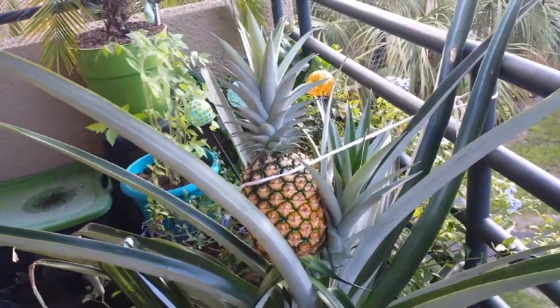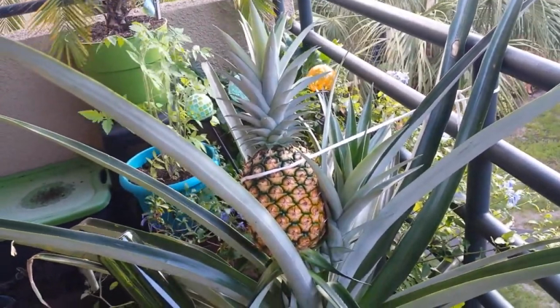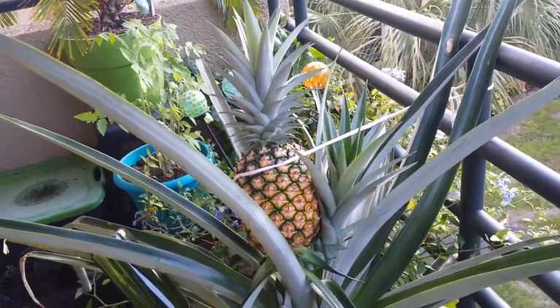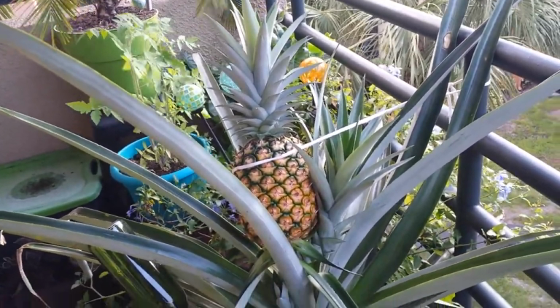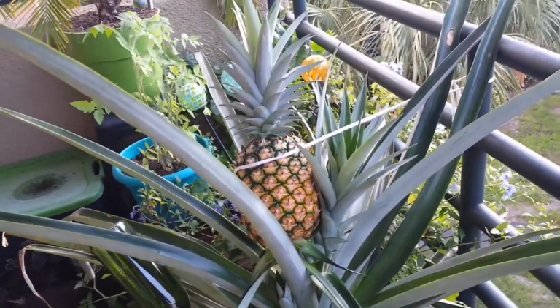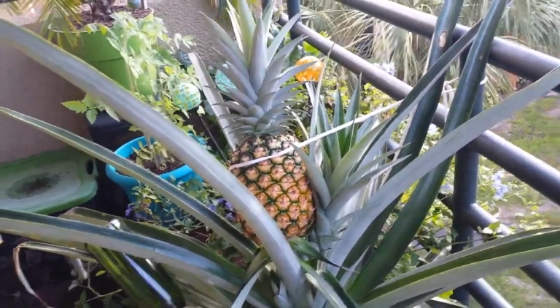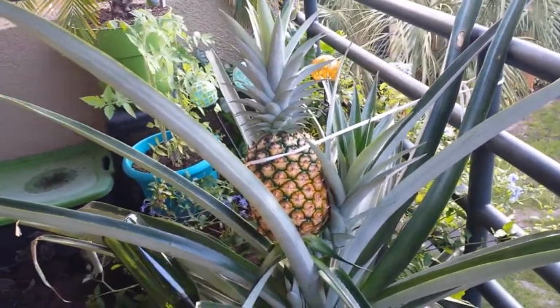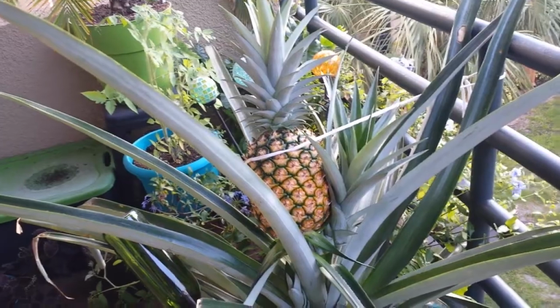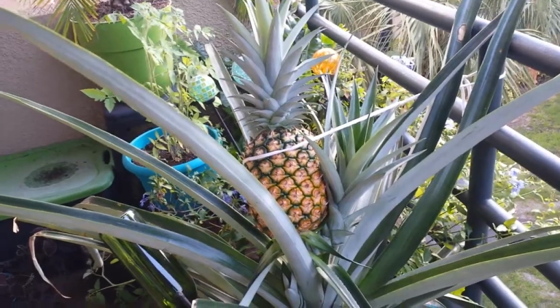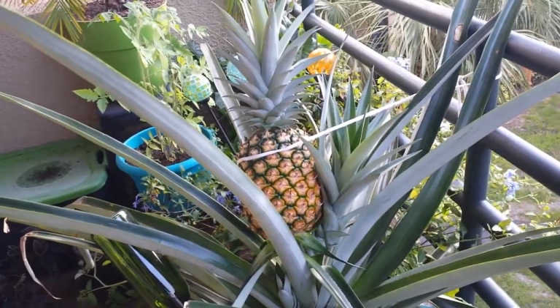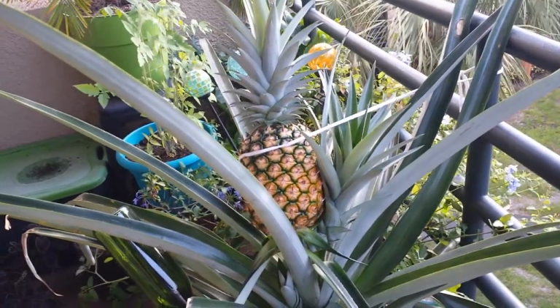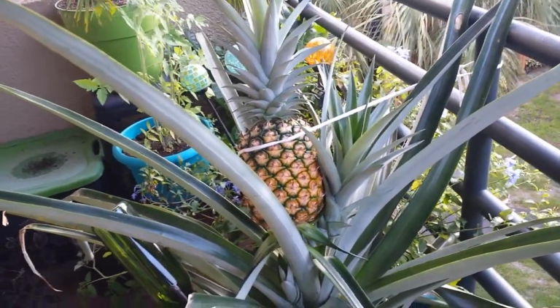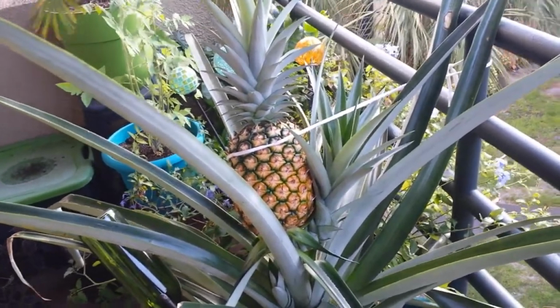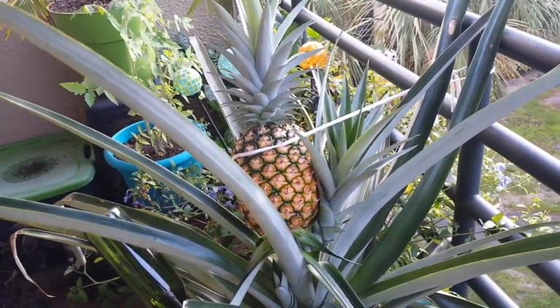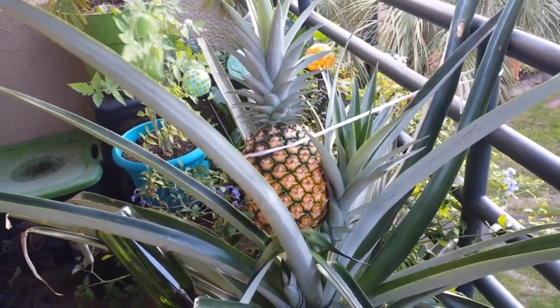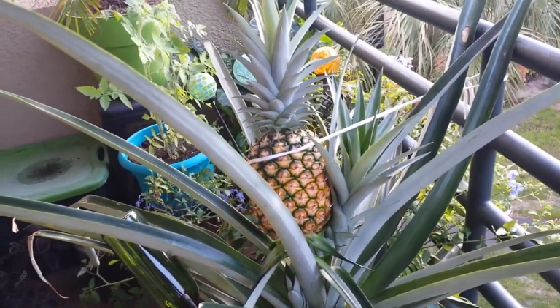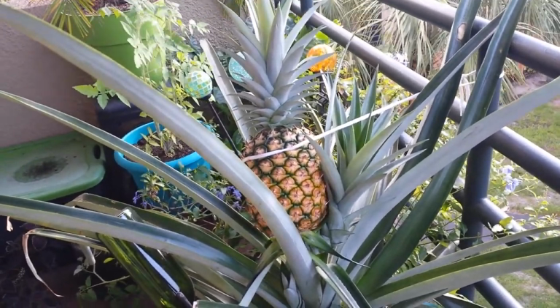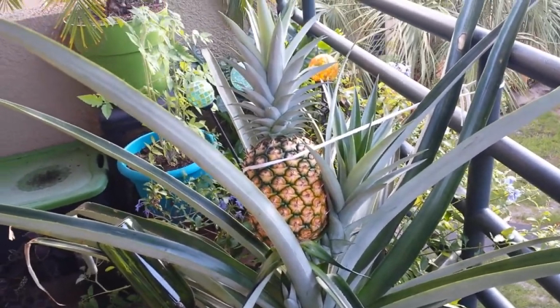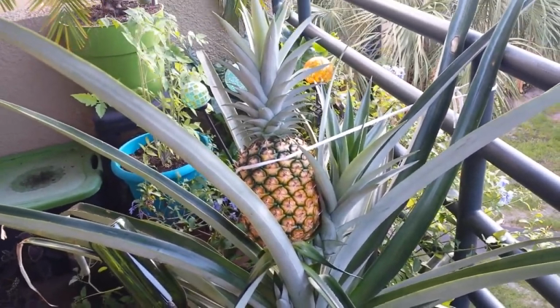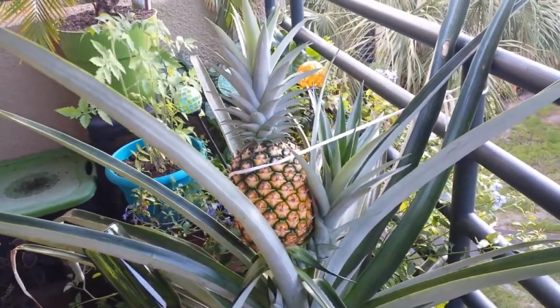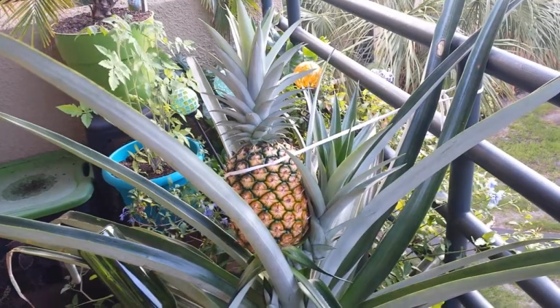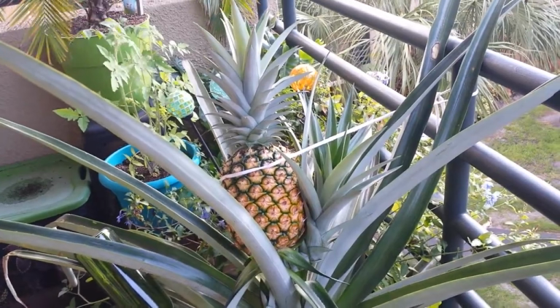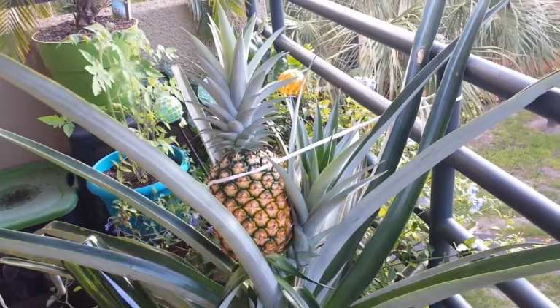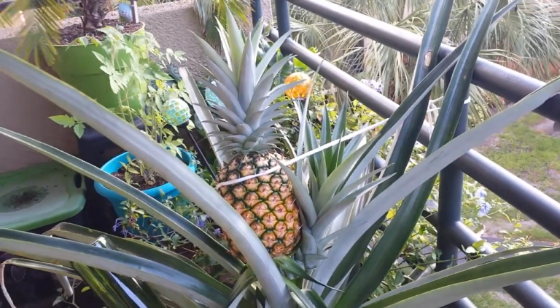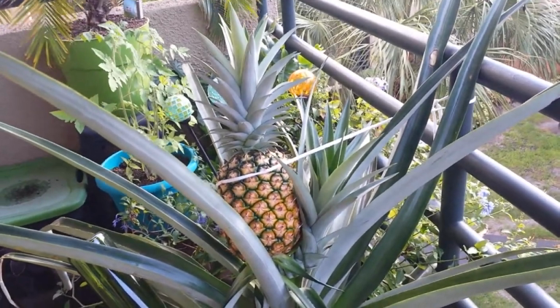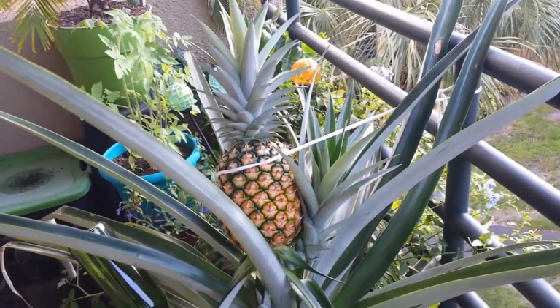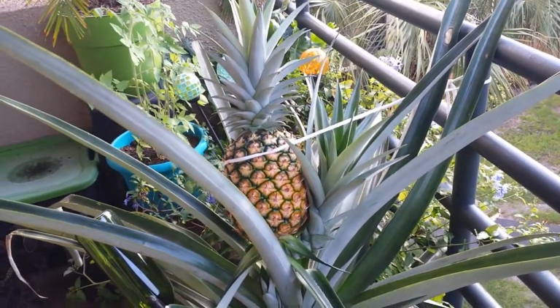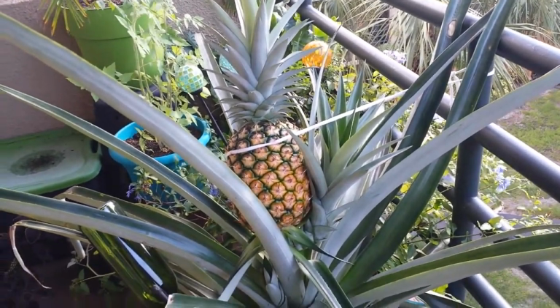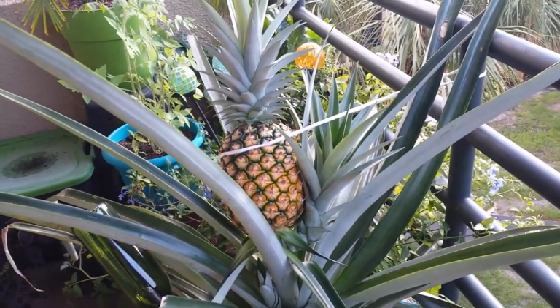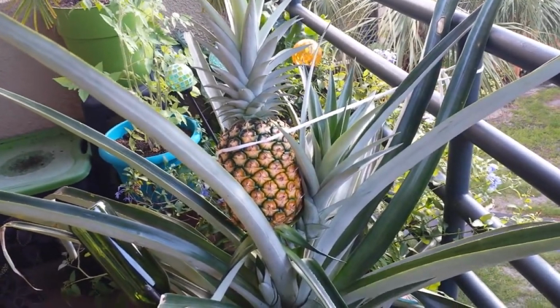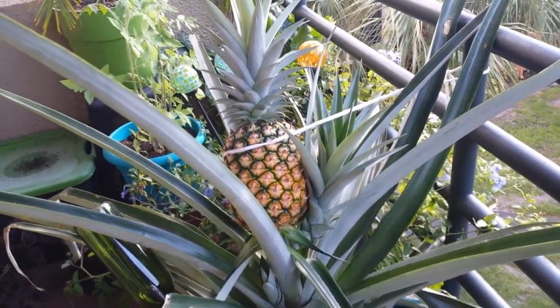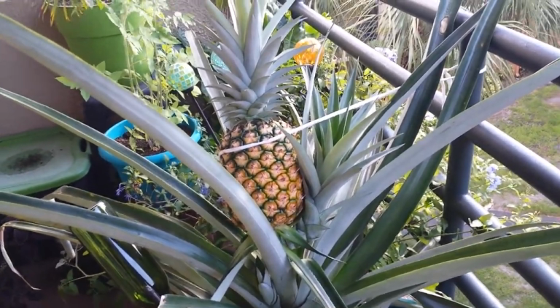Usually we don't like to water when the sun's out, especially since it's like 280 degrees out here right now, but we're going to go ahead and water it. The sun will be setting soon and it's a little bit overcast, so we're going to water this pineapple.